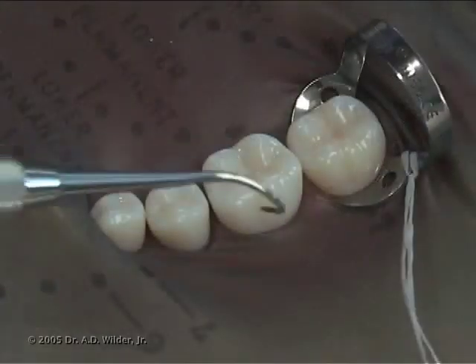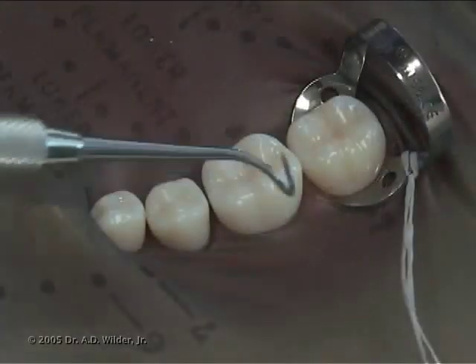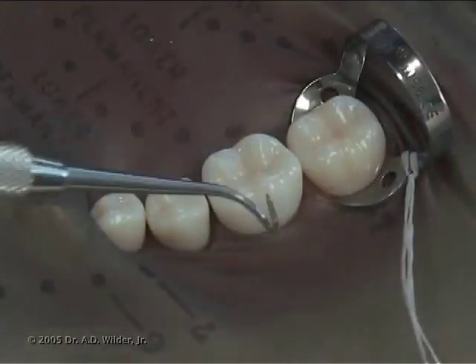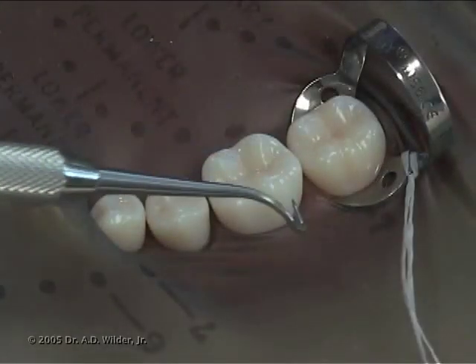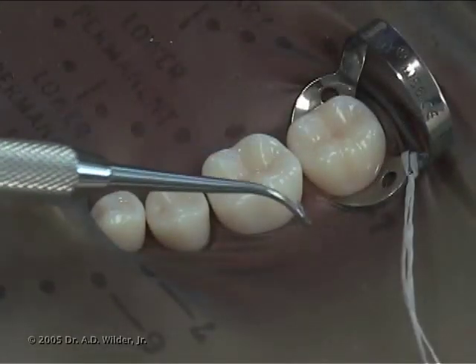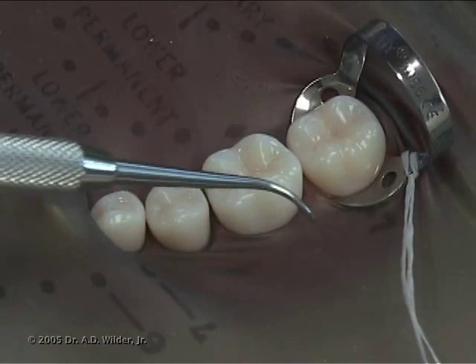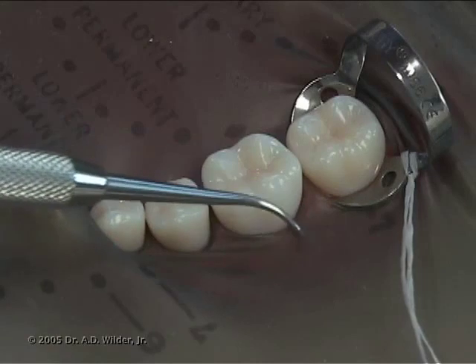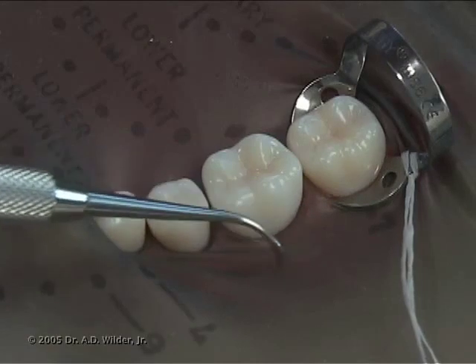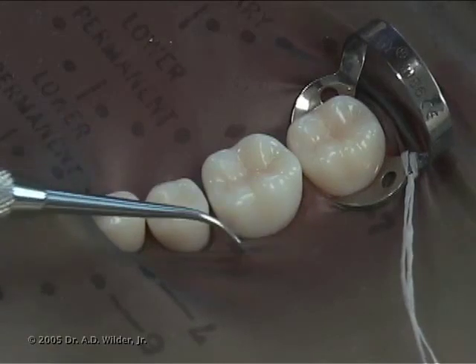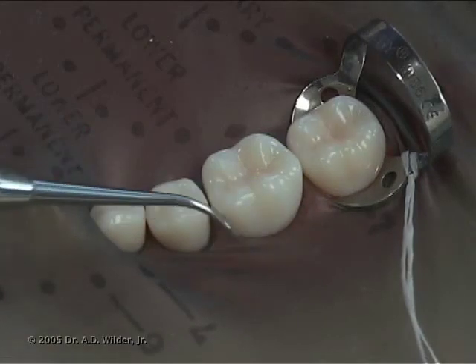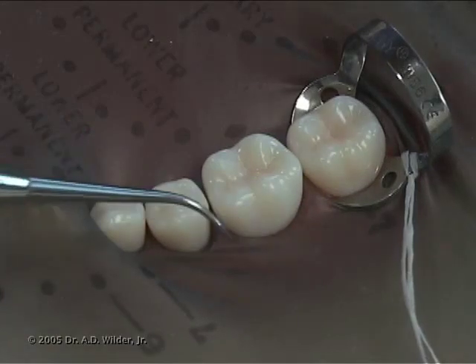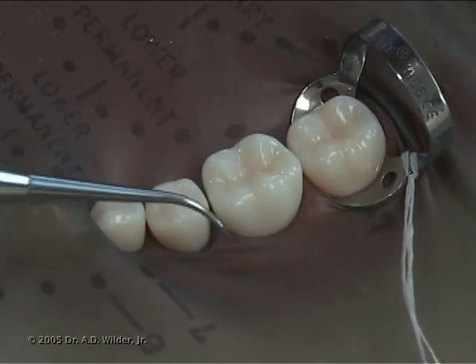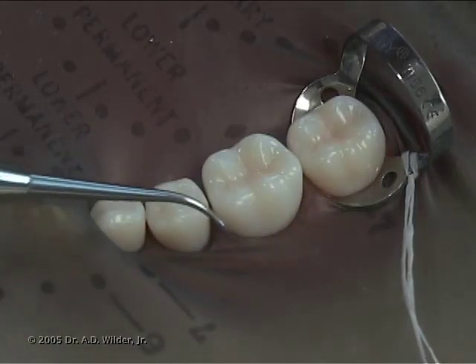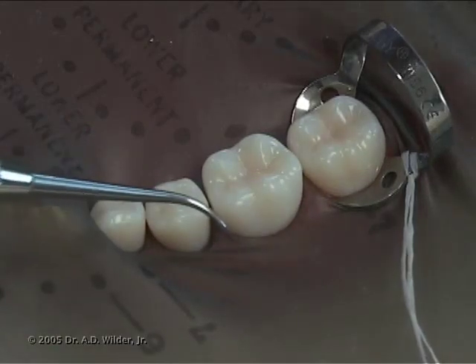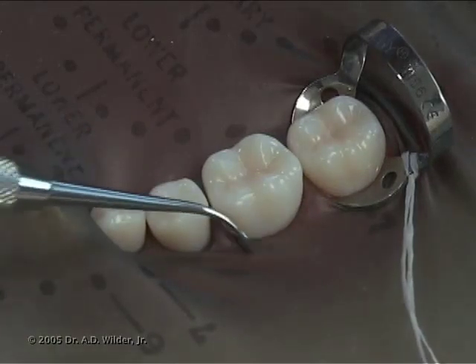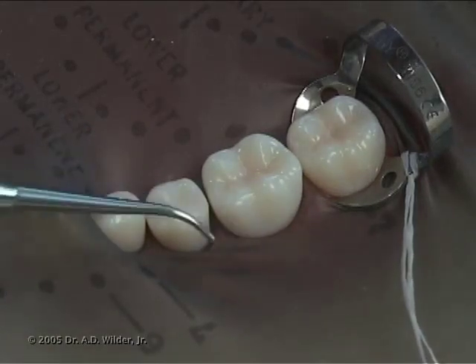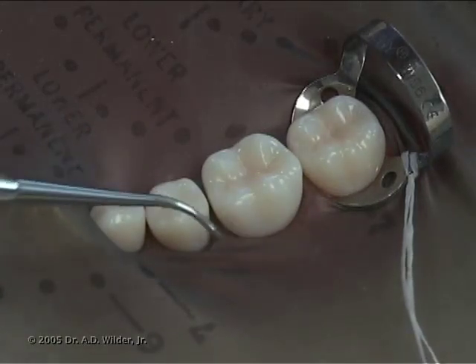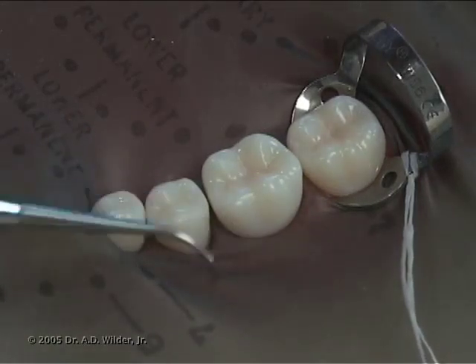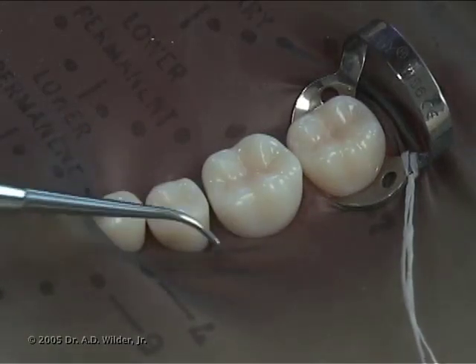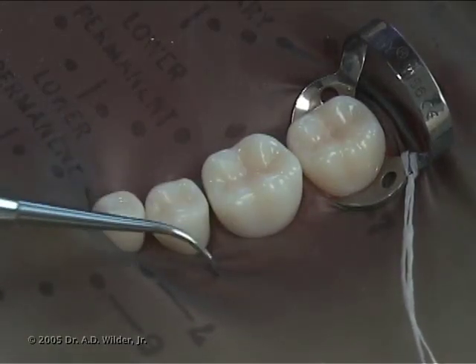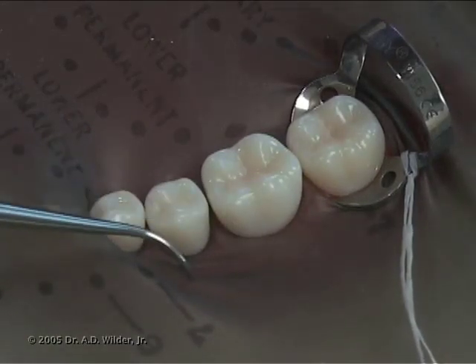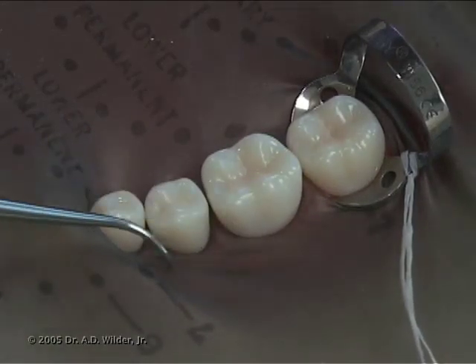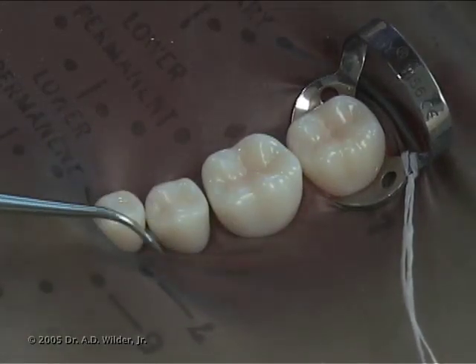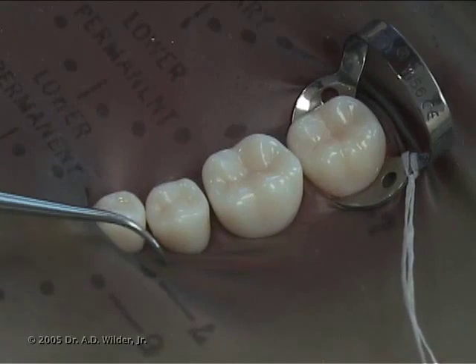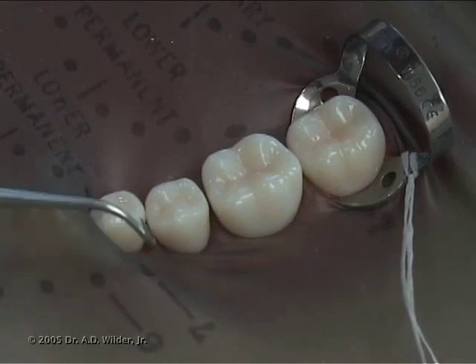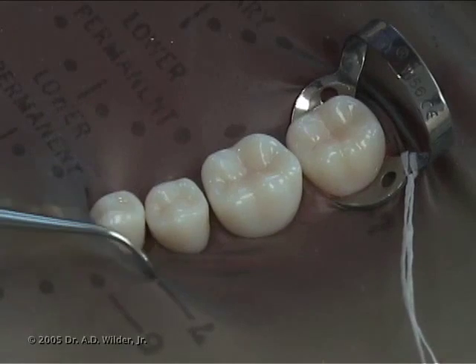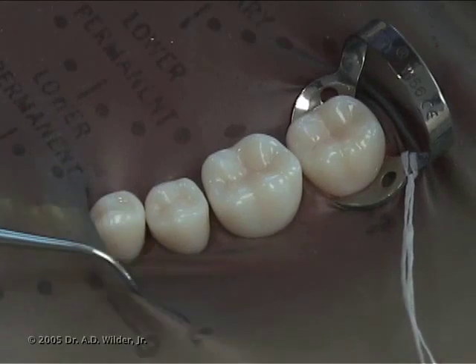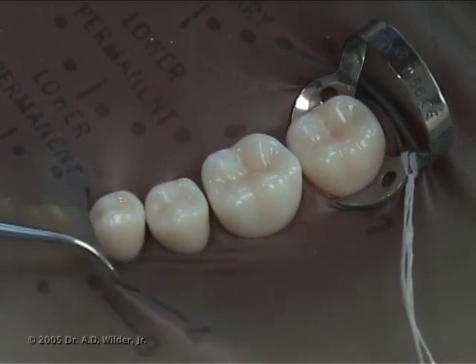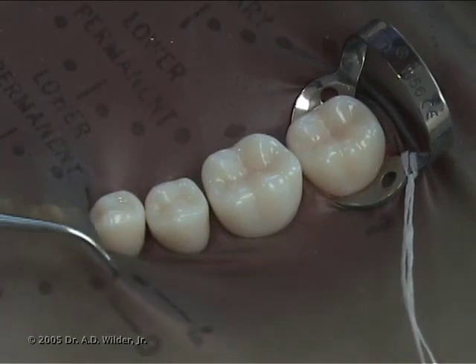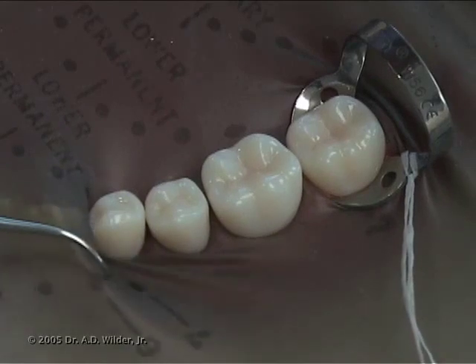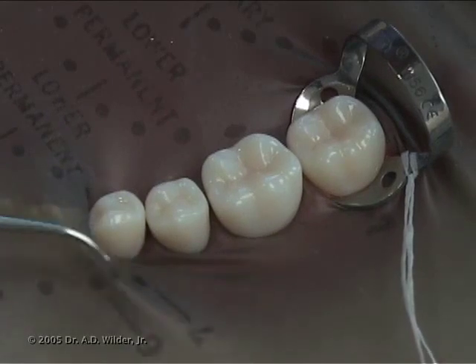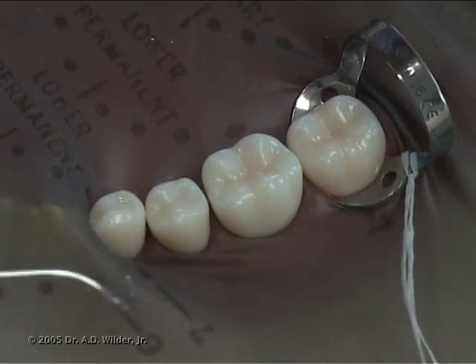You can use an explorer to tuck in or invert the dam around the cemento-enamel junction of each isolated tooth.